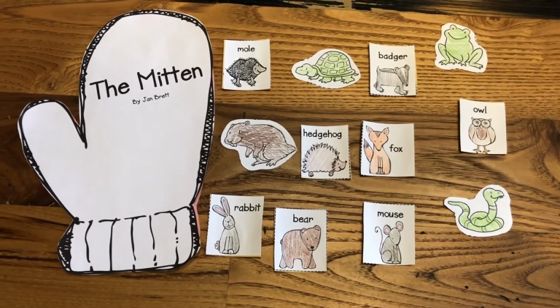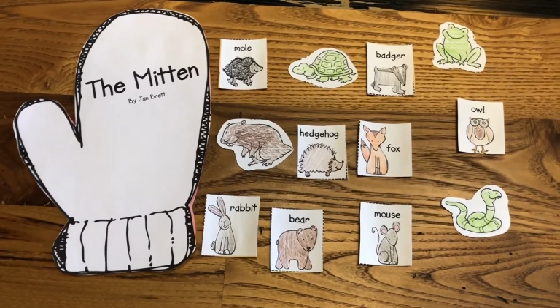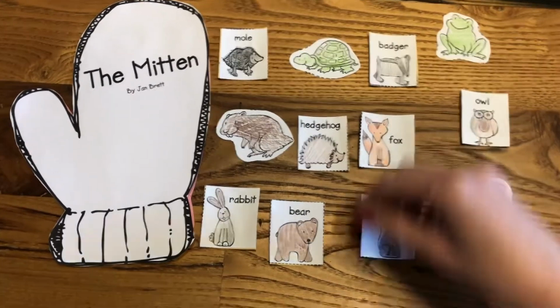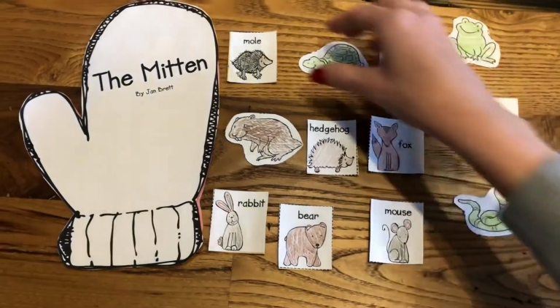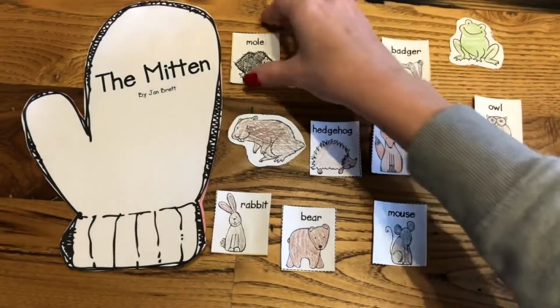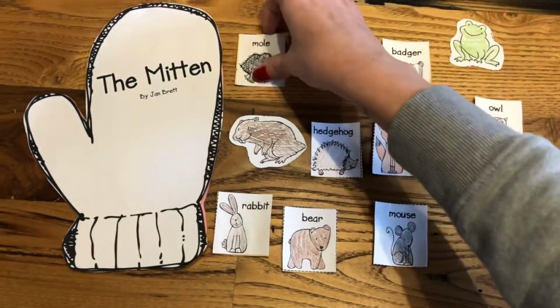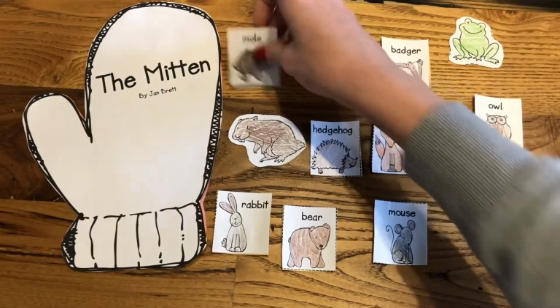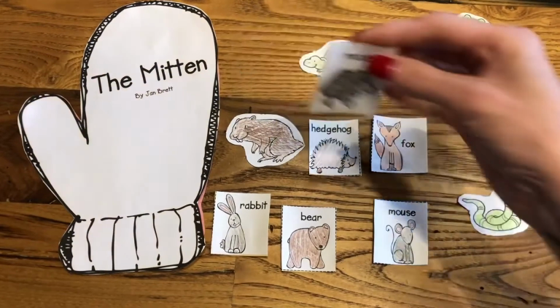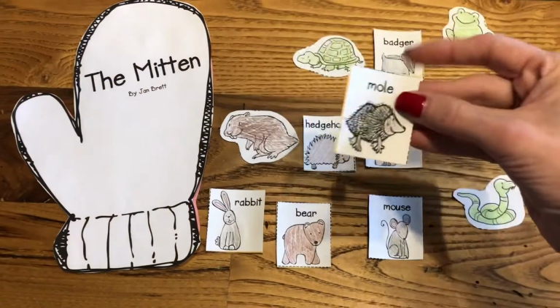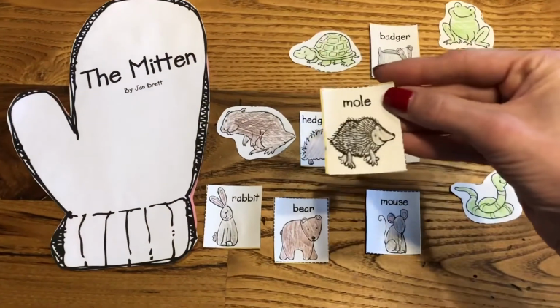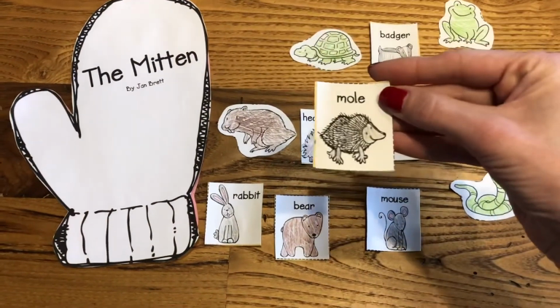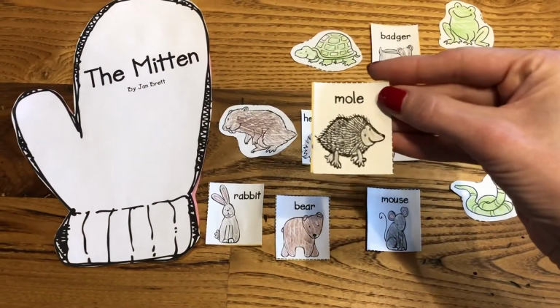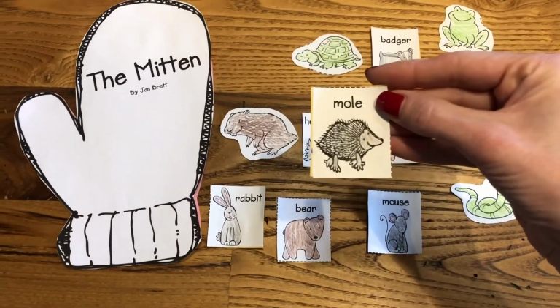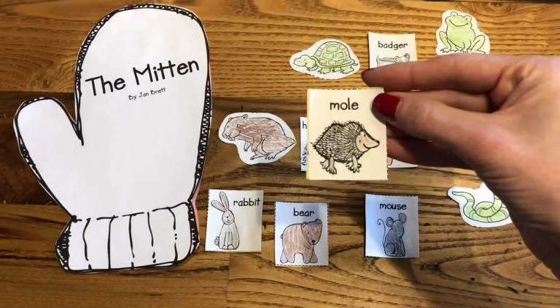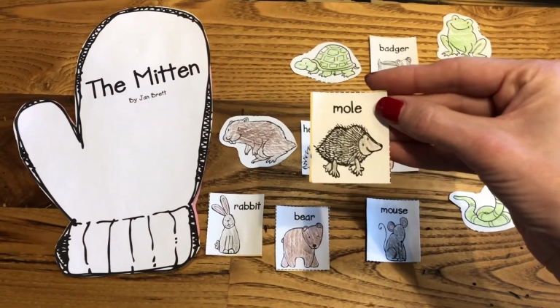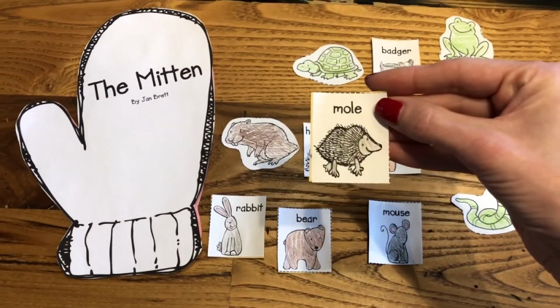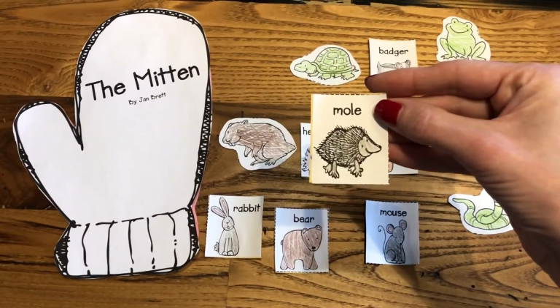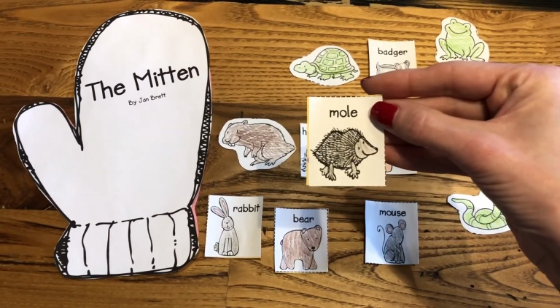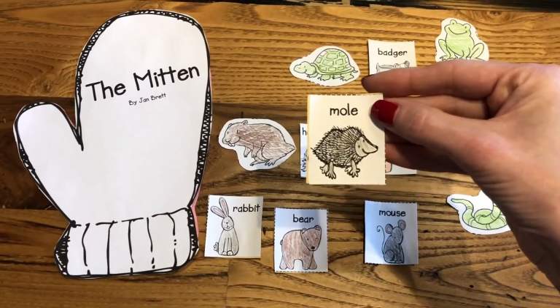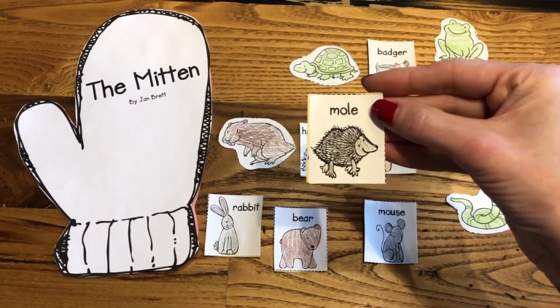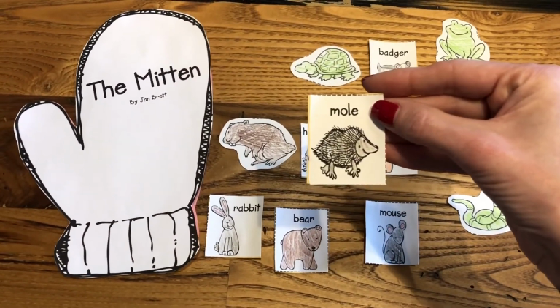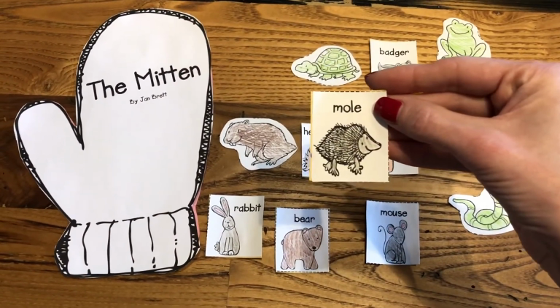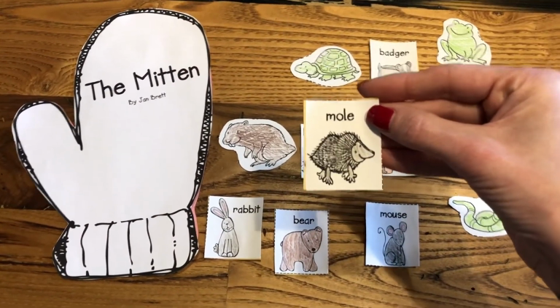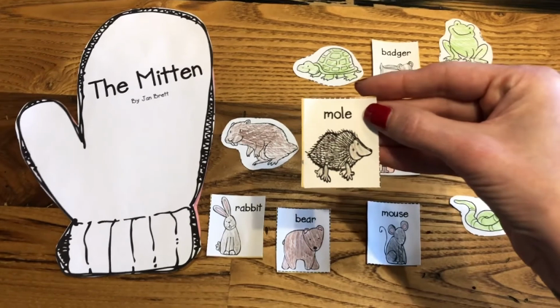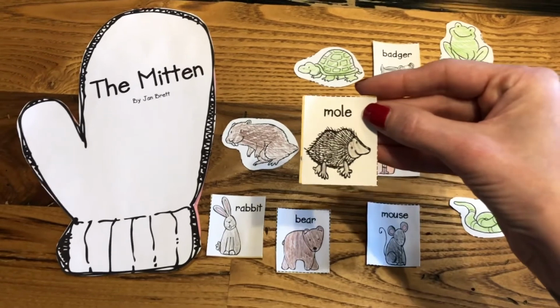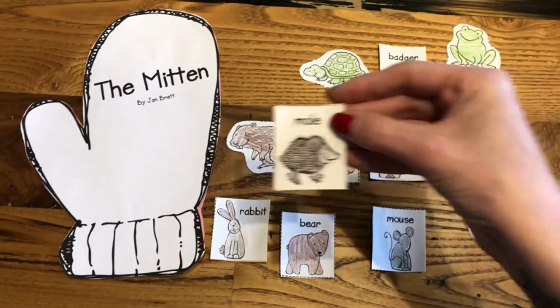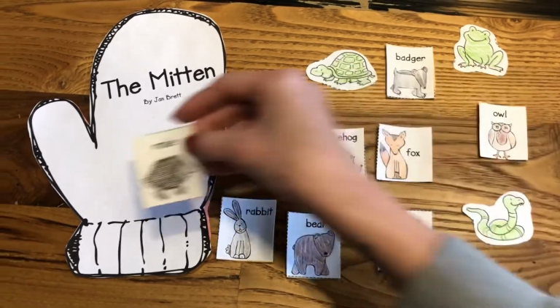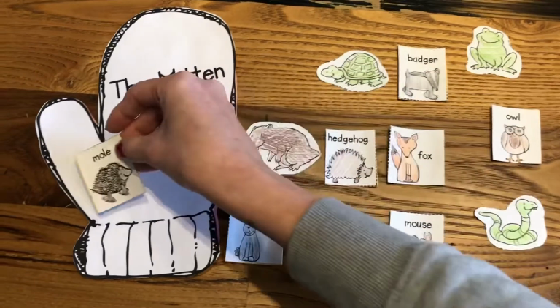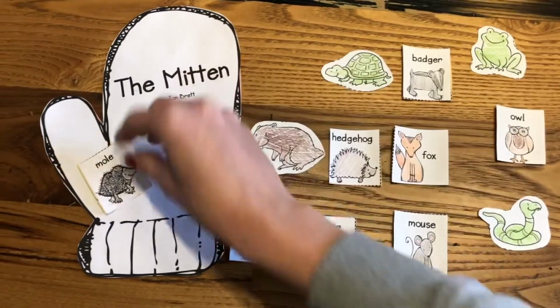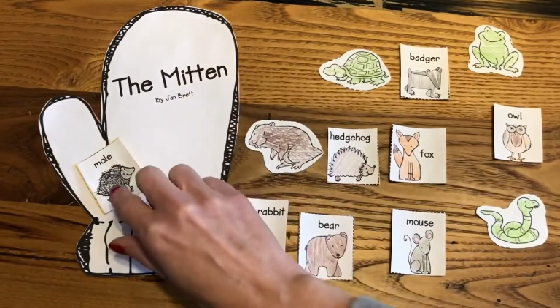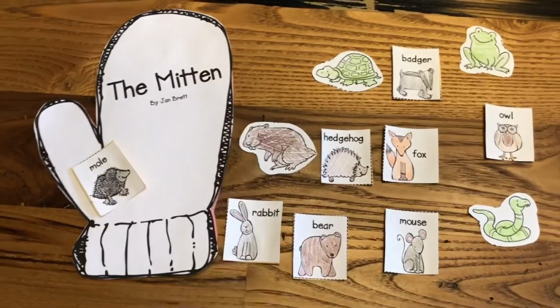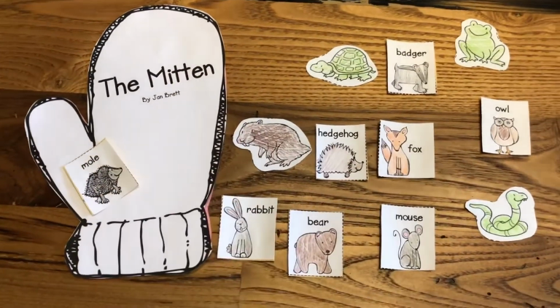Let's start with this one. A mole. Was the mole in the story? You're right. He was. We're going to put him over here in our mitten.